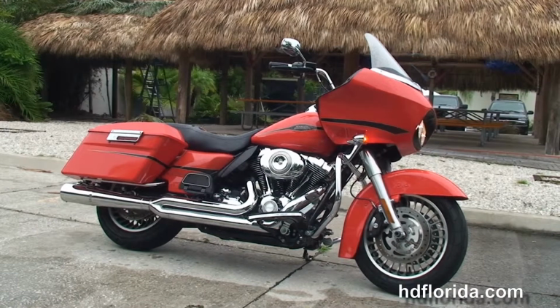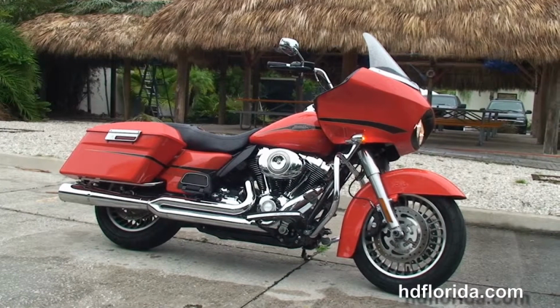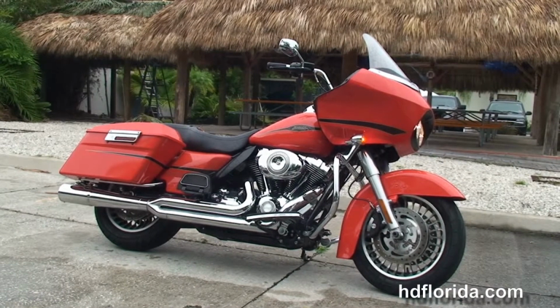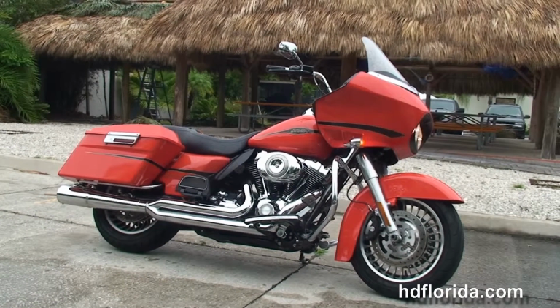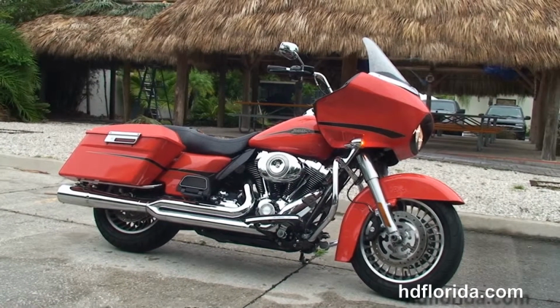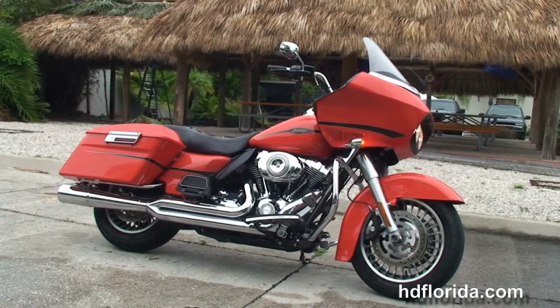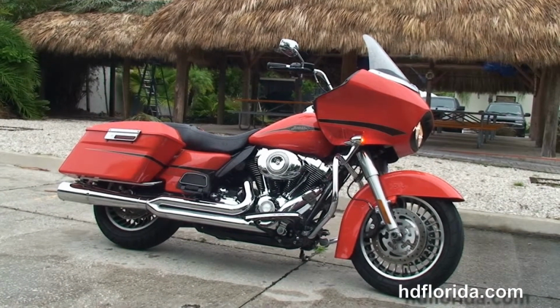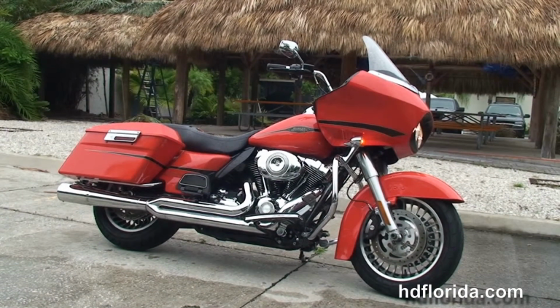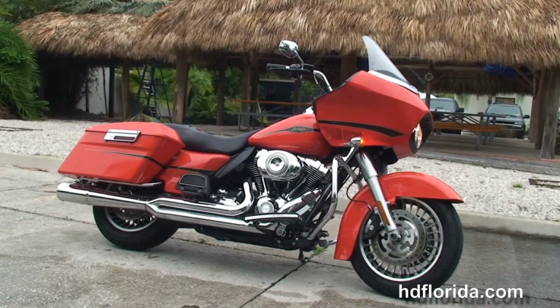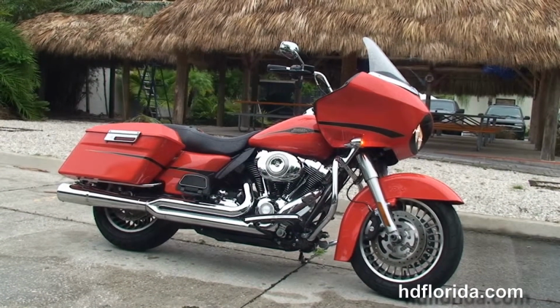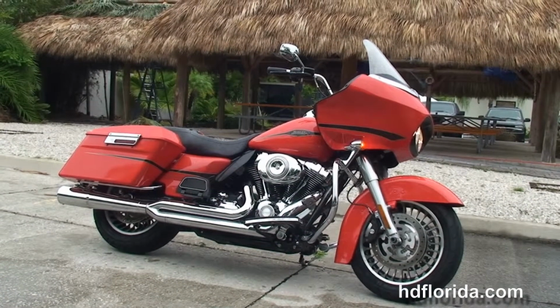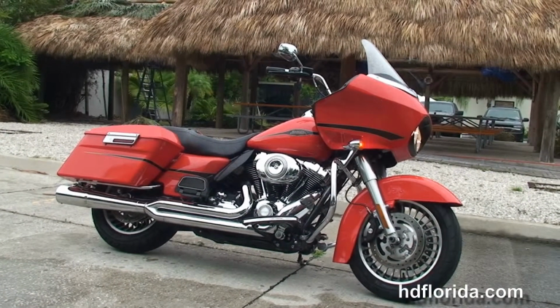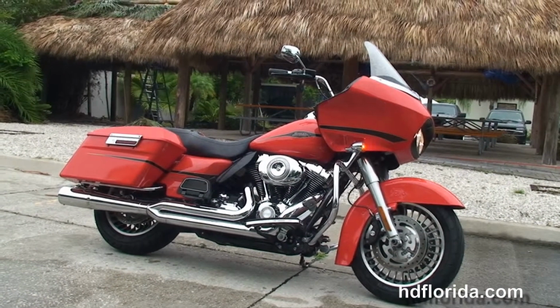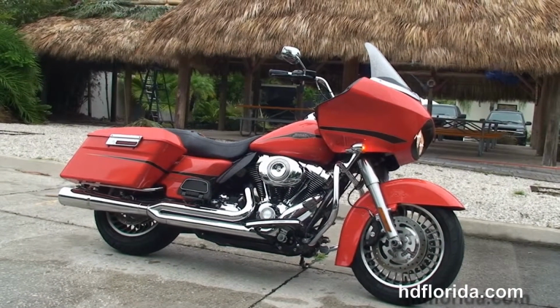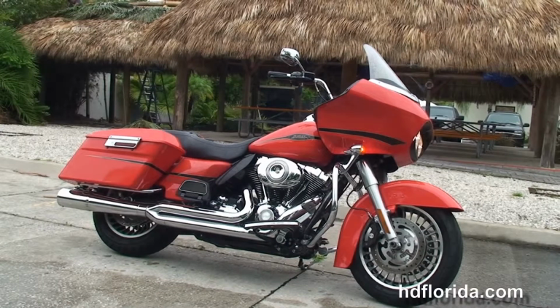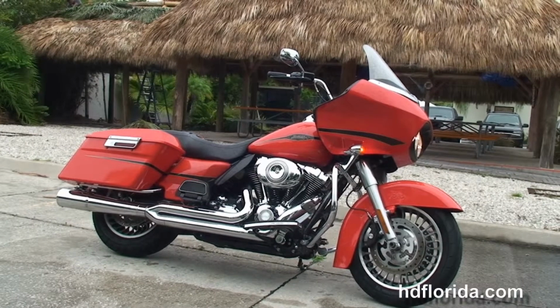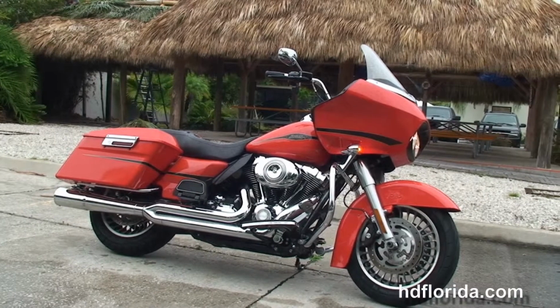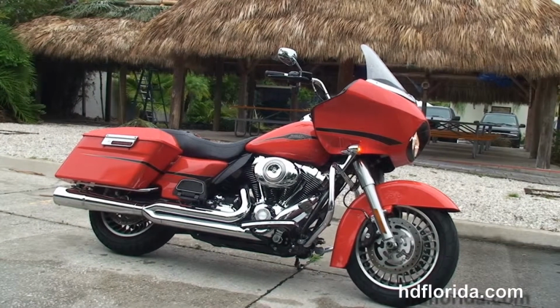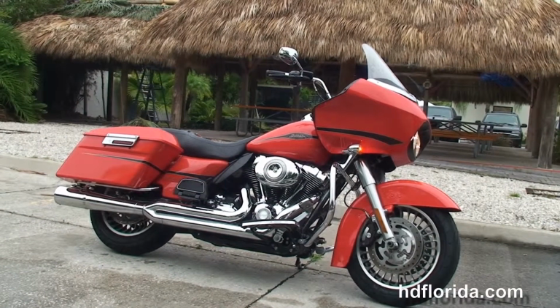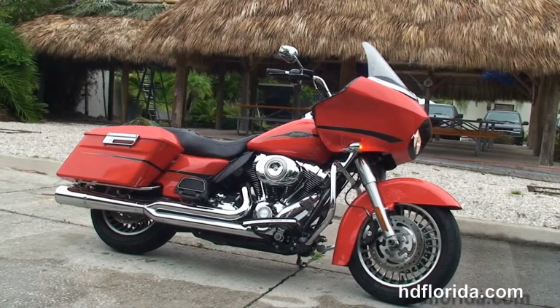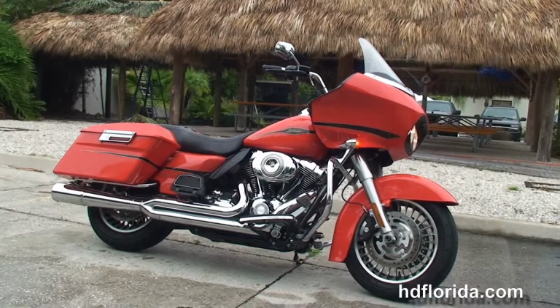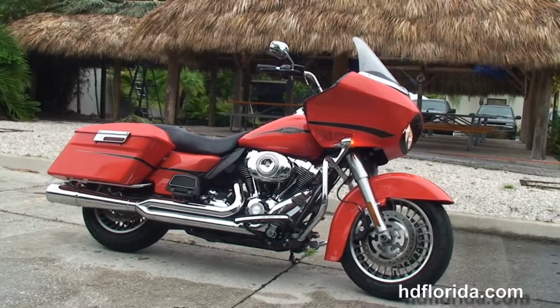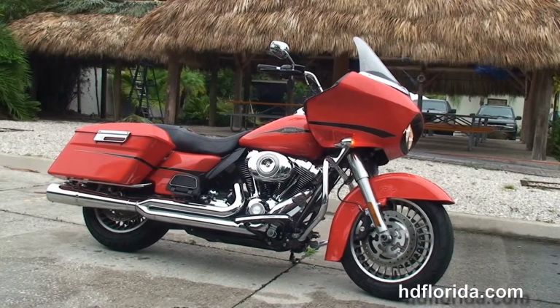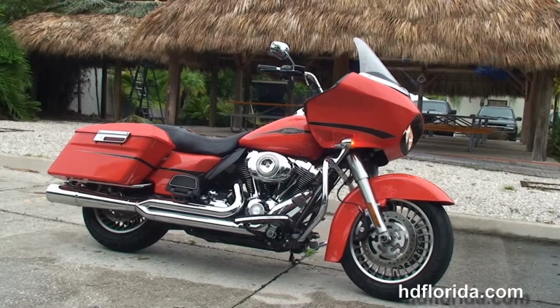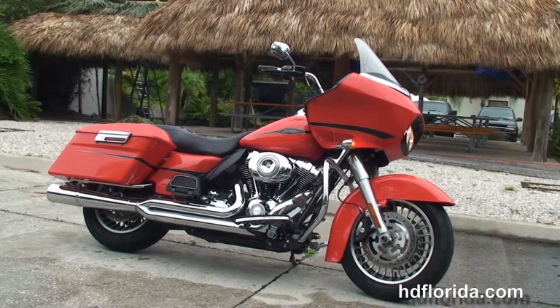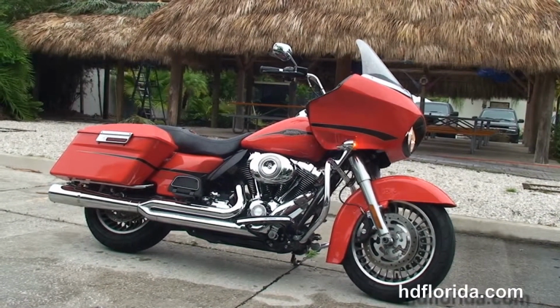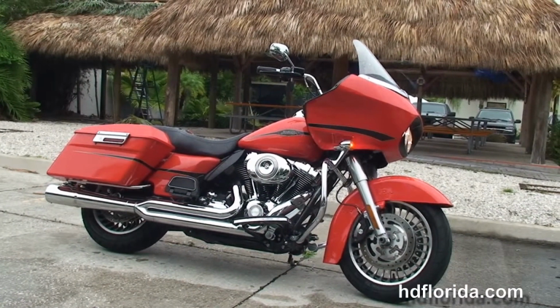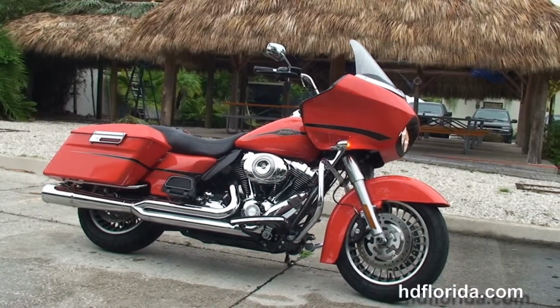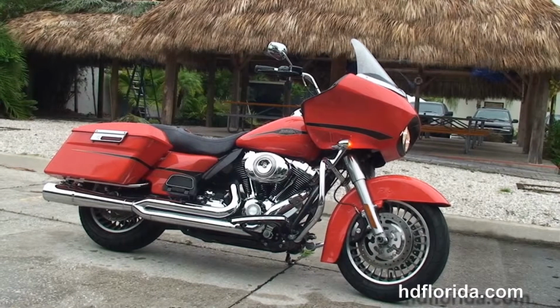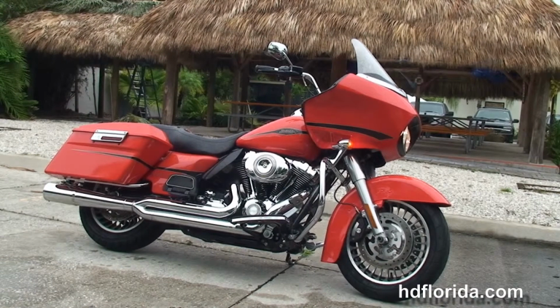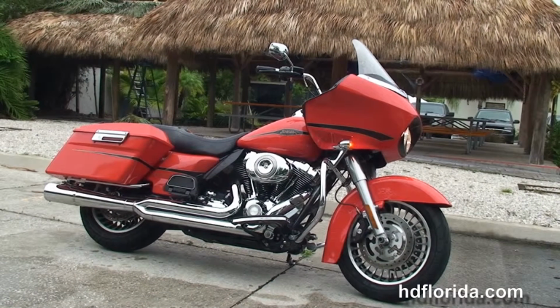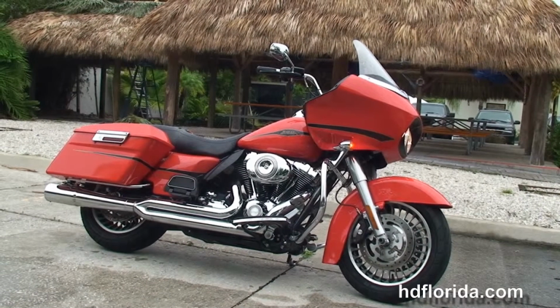Here at the world-famous Harley-Davidson of Tampa, all our bikes are fully serviced and safety inspected. We take anything on trade: import motorcycles, cars, campers, trailers, boats, RVs, ATVs — you name it, we take it as long as we don't have to feed it.